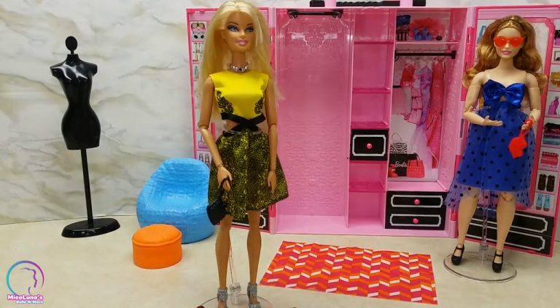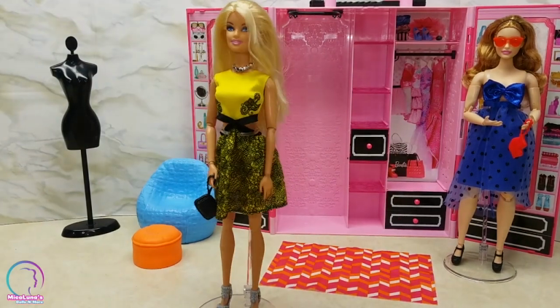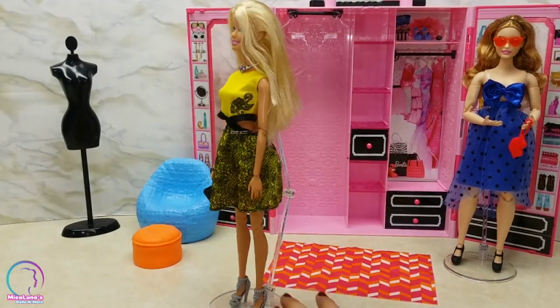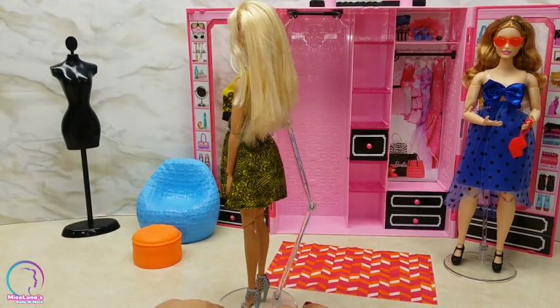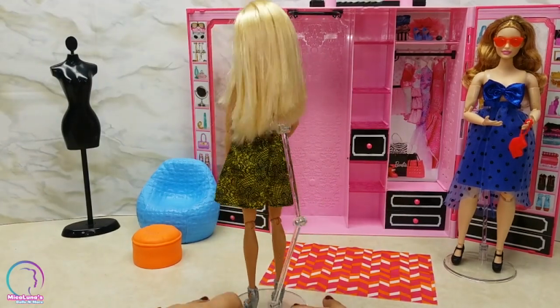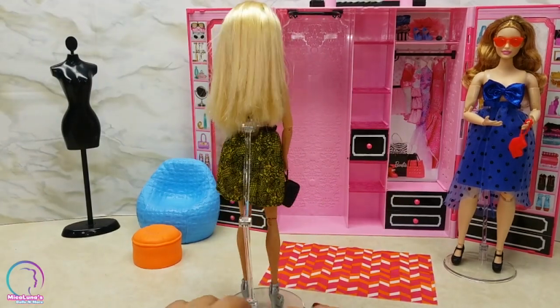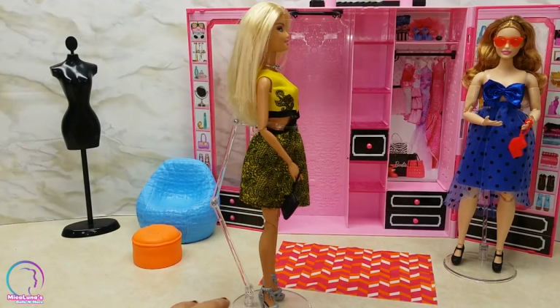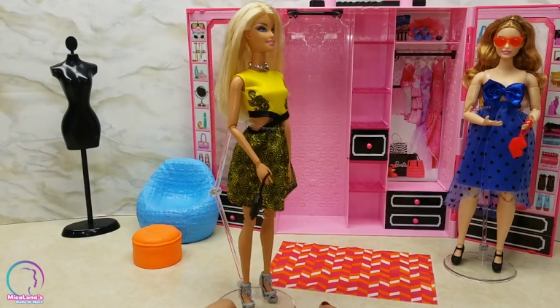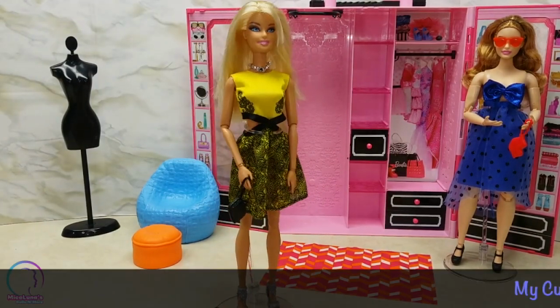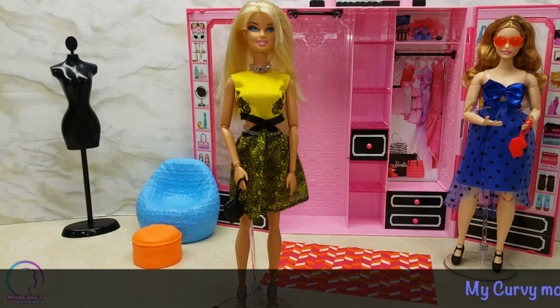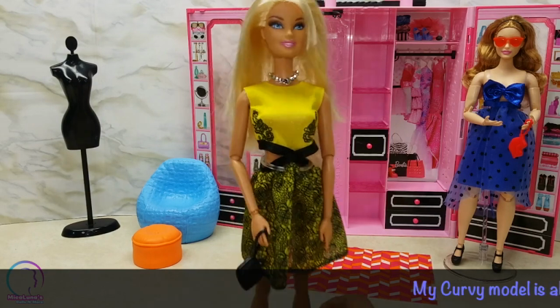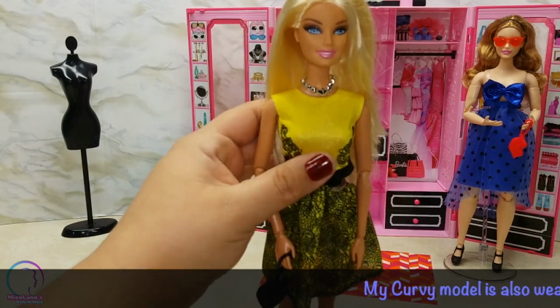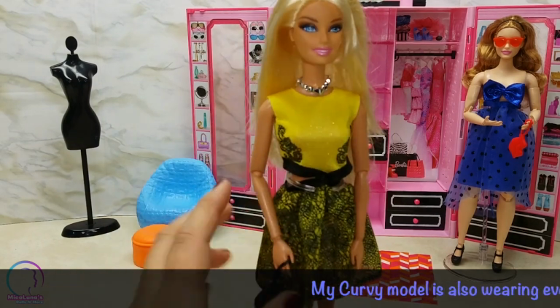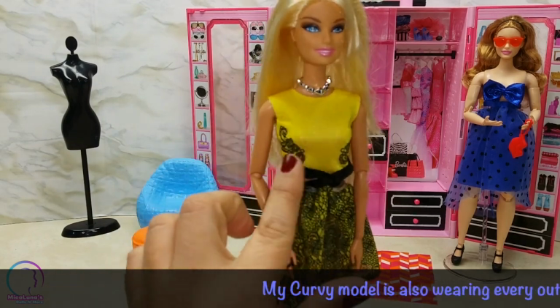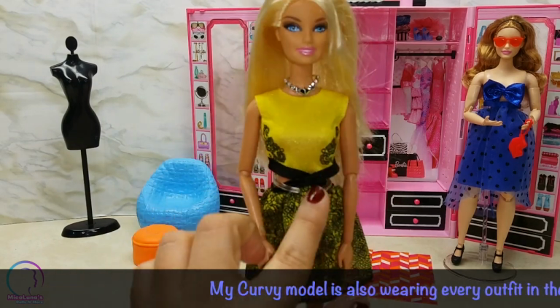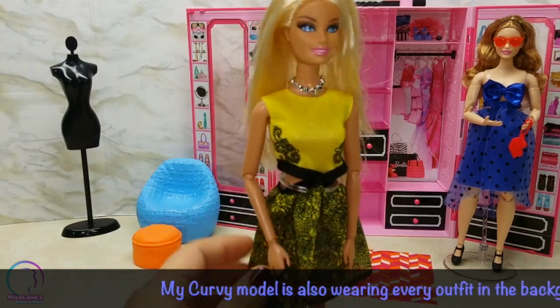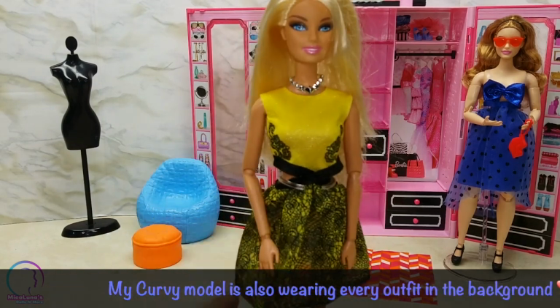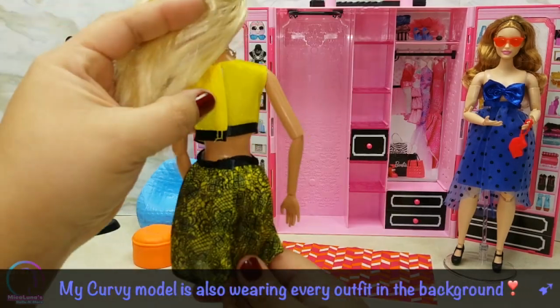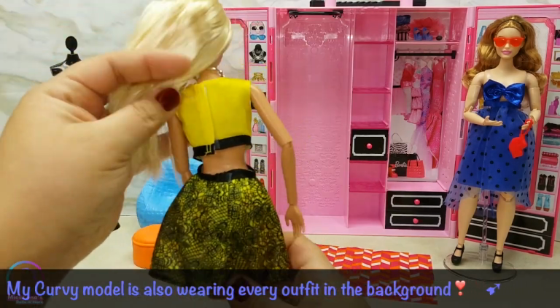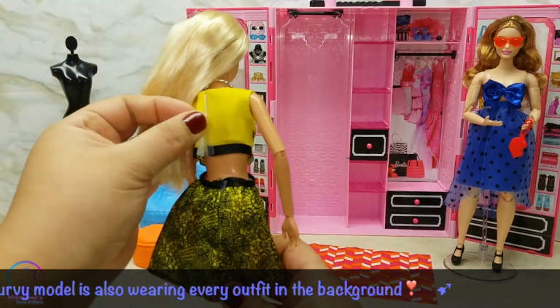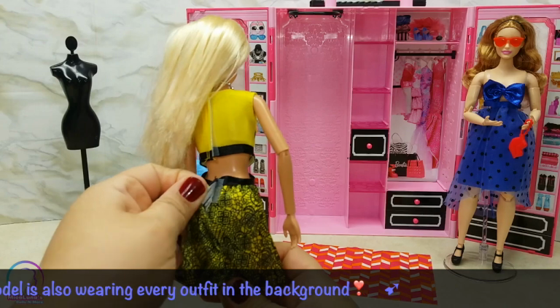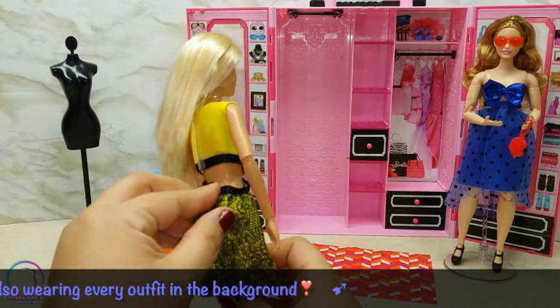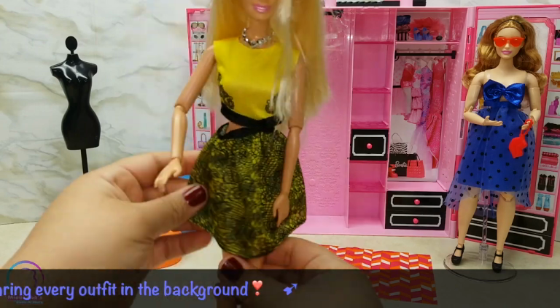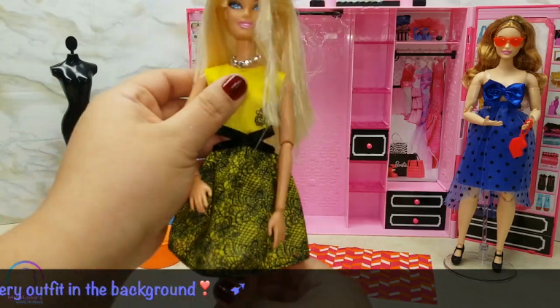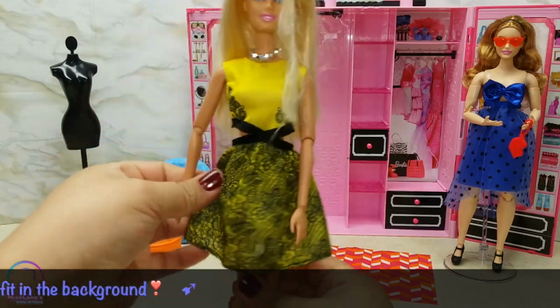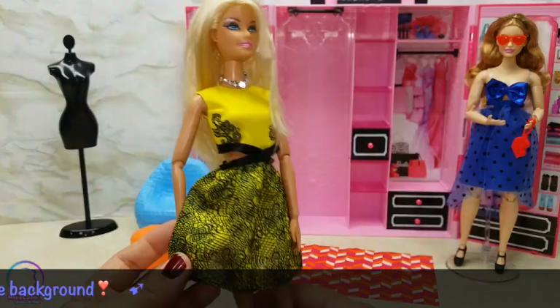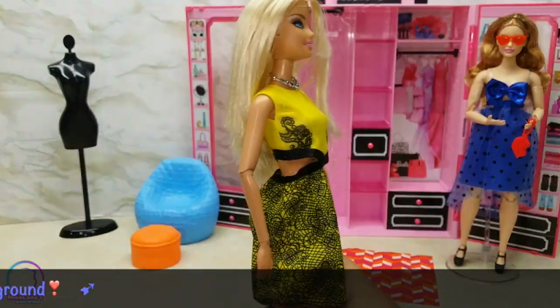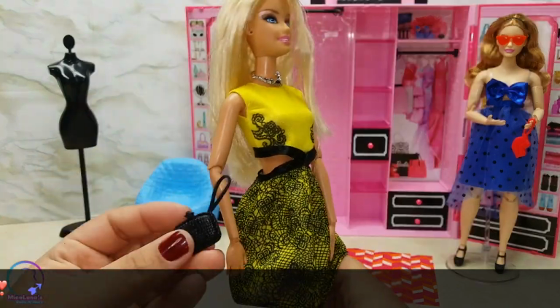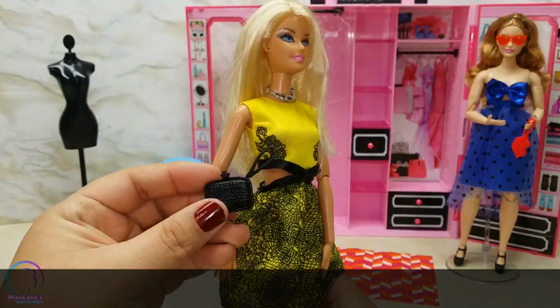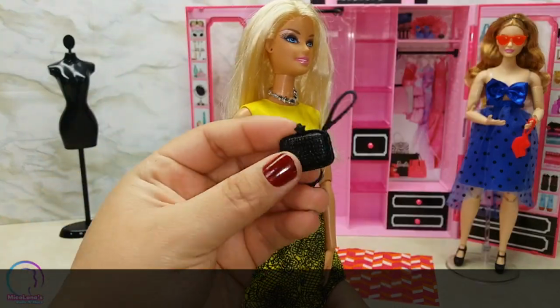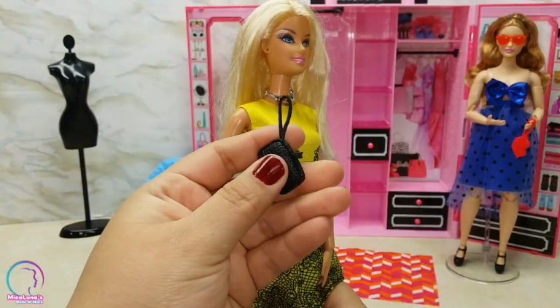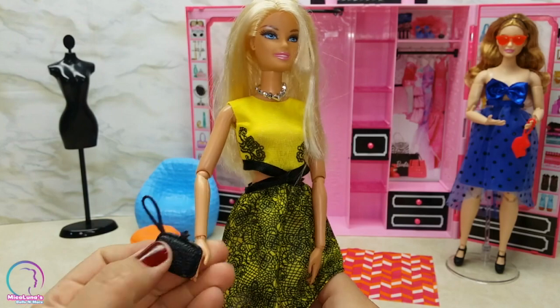Next up we have this really fancy but sexy yellow dress that has a really nice pattern with a crisscross on the front, which I think is super sexy. In the back there's a cutout and it also has a bell curl on the back. The accessories include a black clutch and a silver necklace.